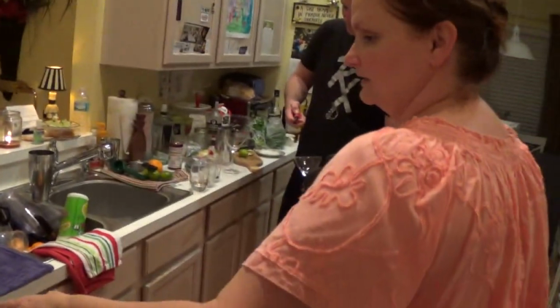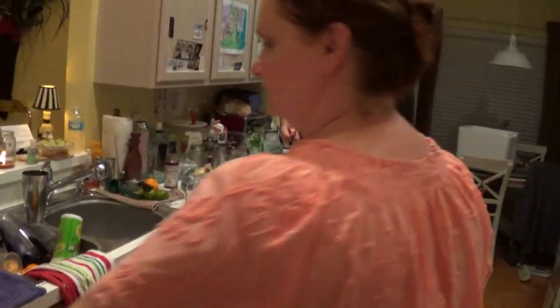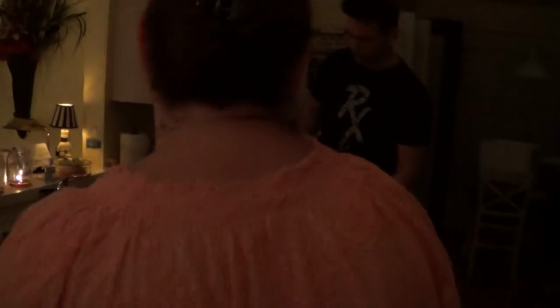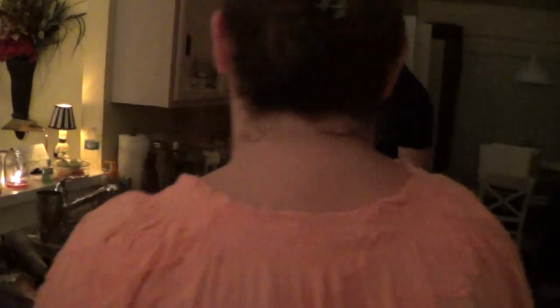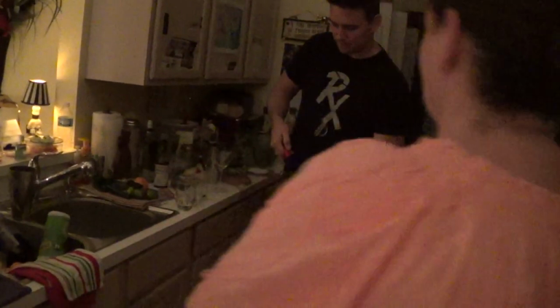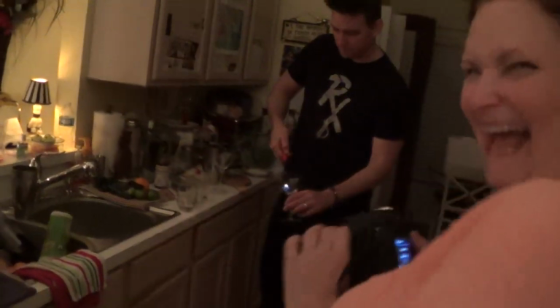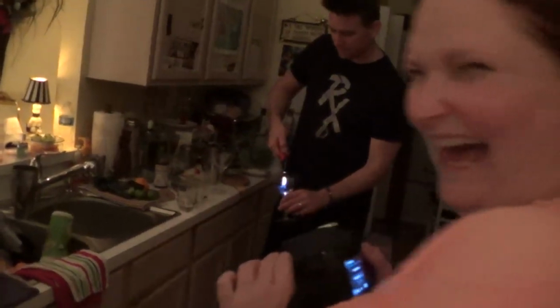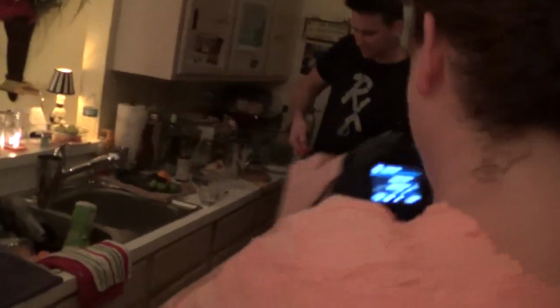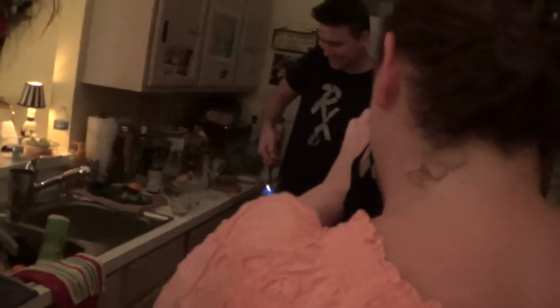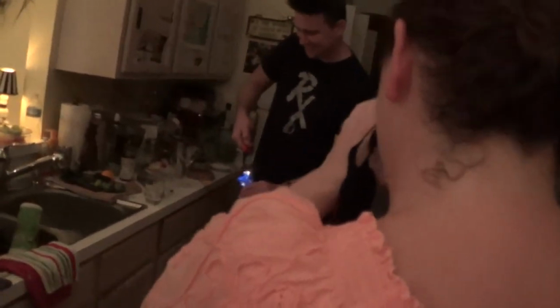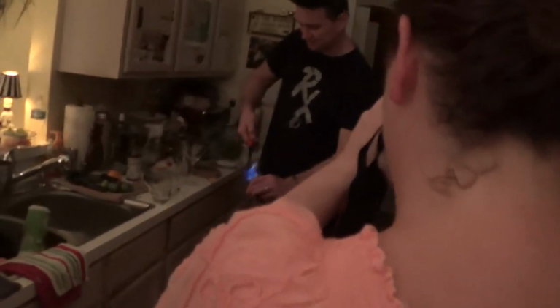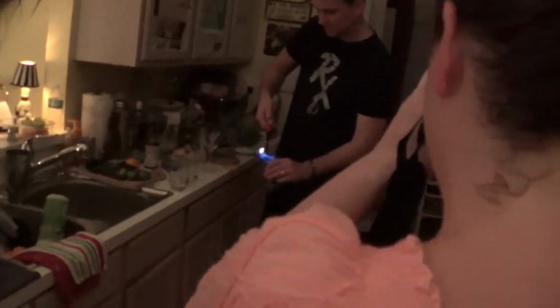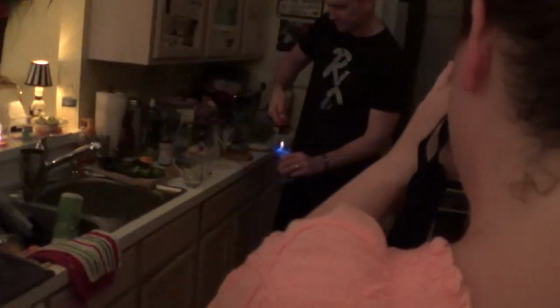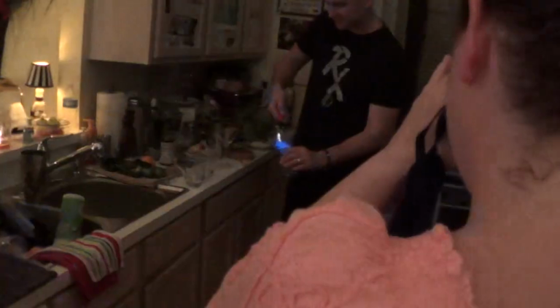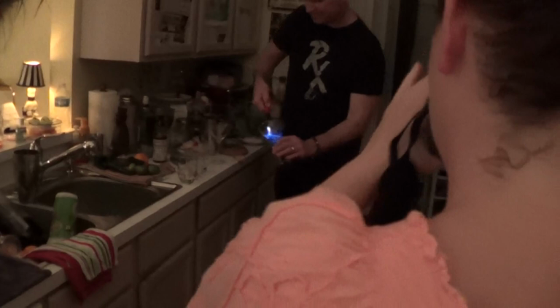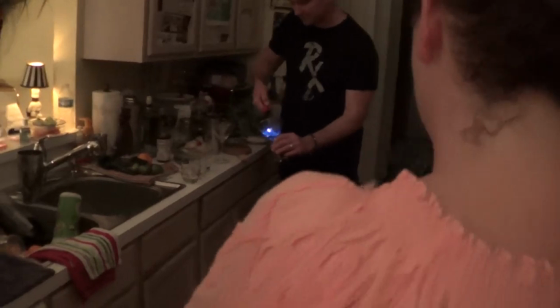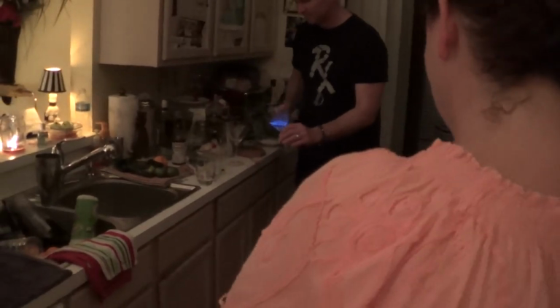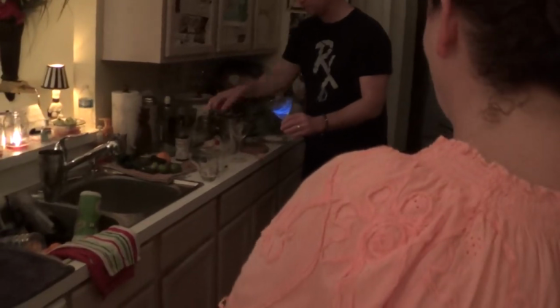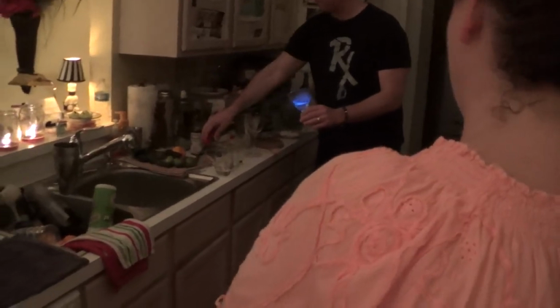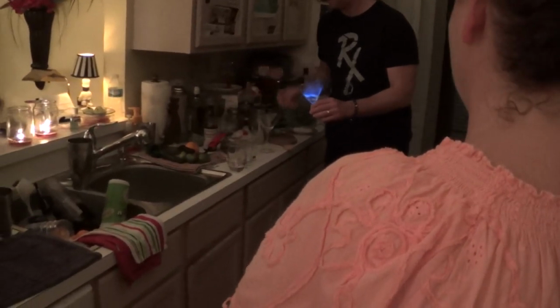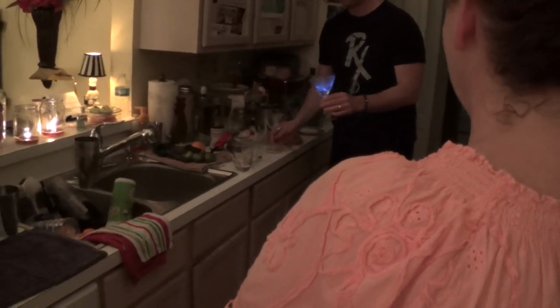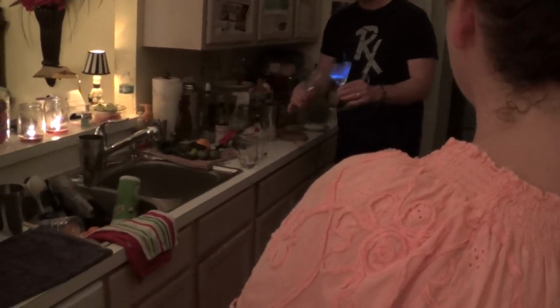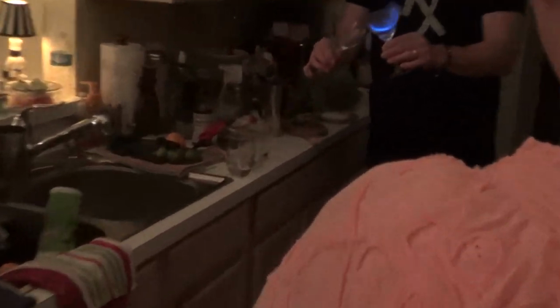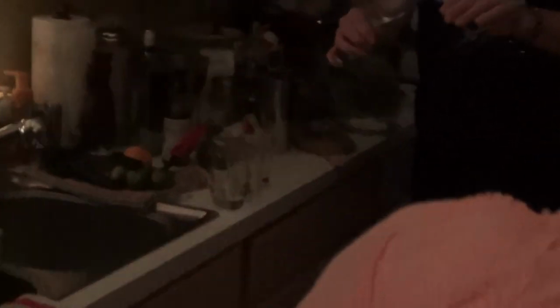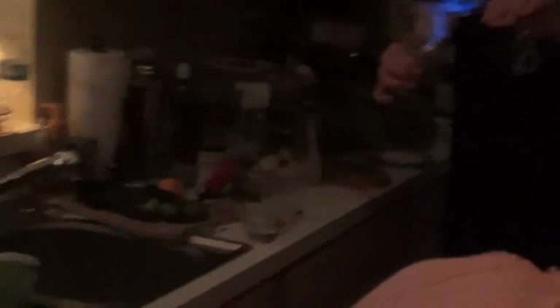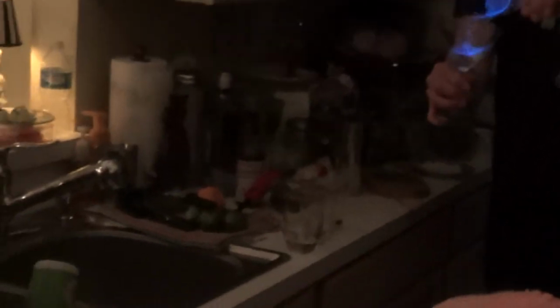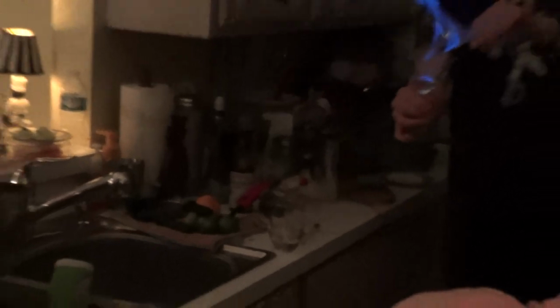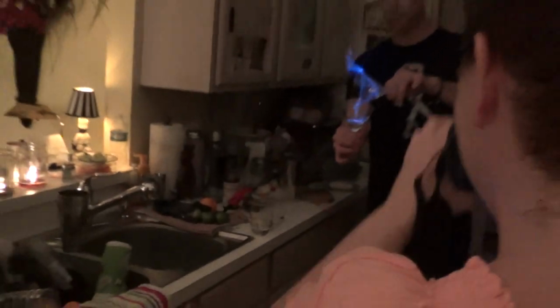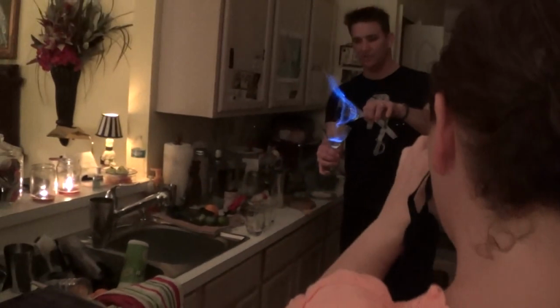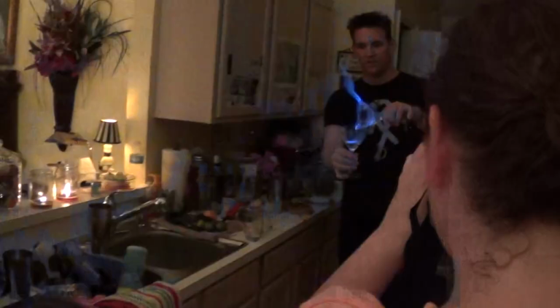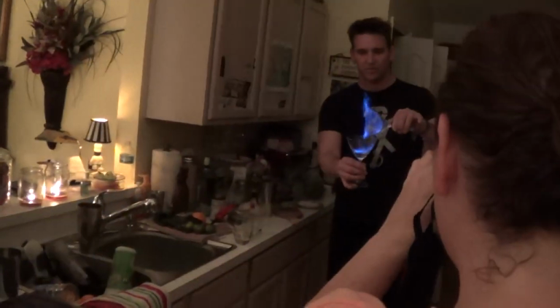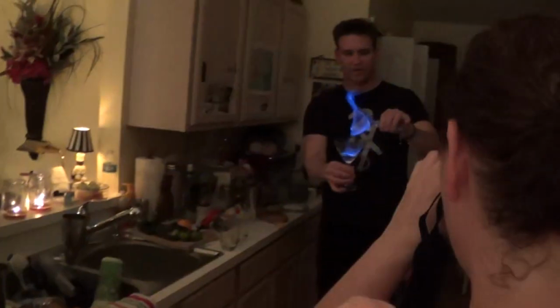I know that drink. That drink should be called Hot Shot. Hot Shot. Instead of using sugar on this one — are you recording this? Yeah, I'm recording.